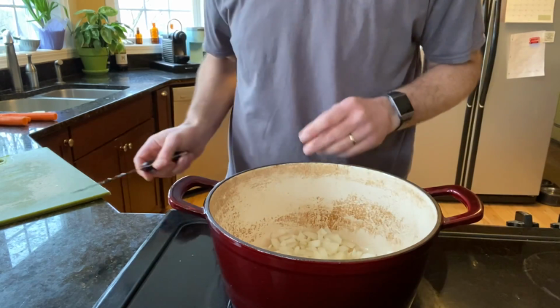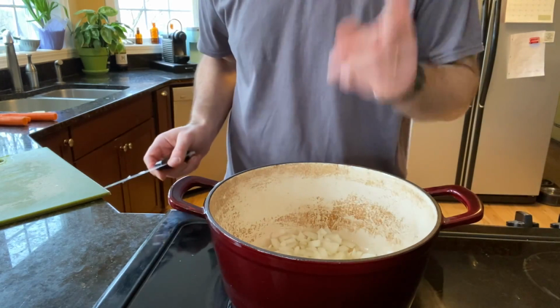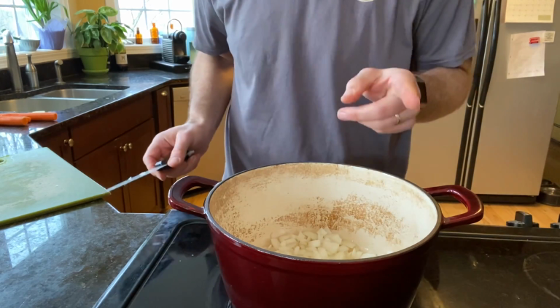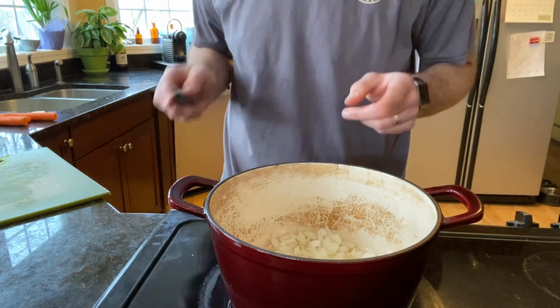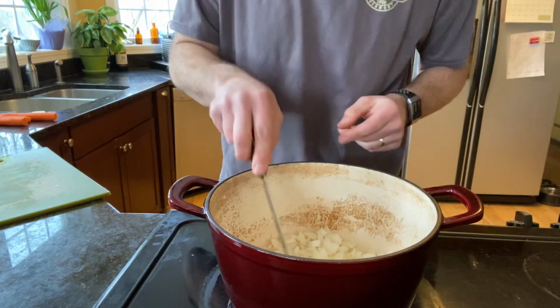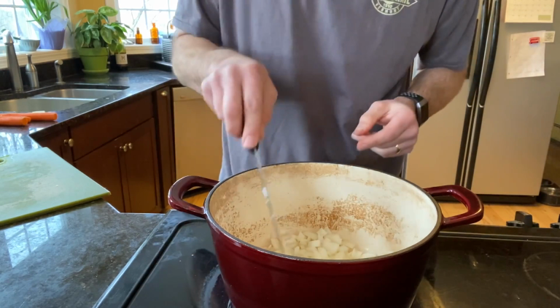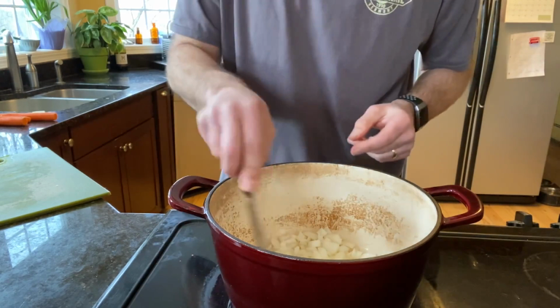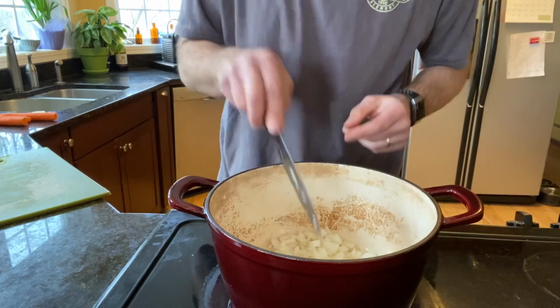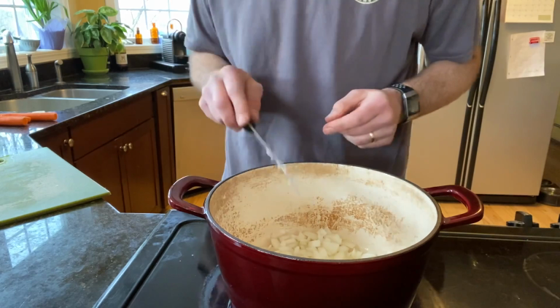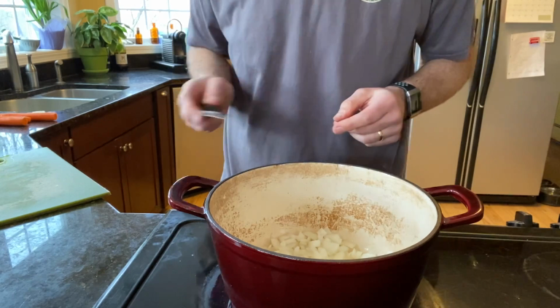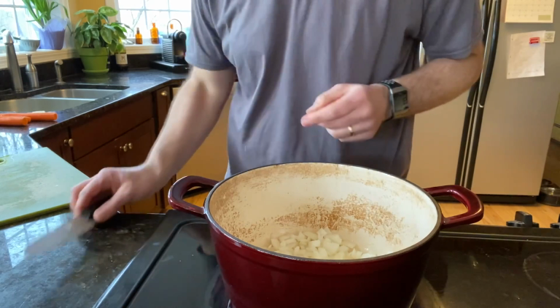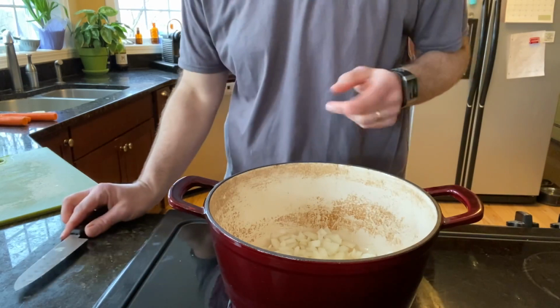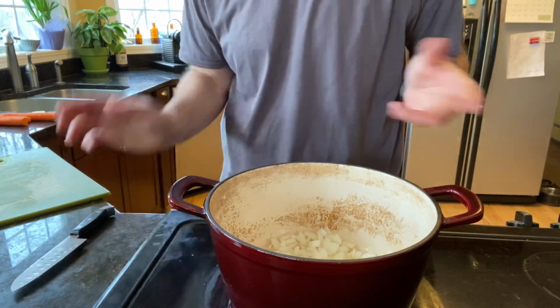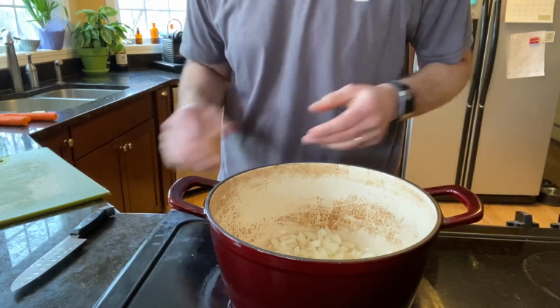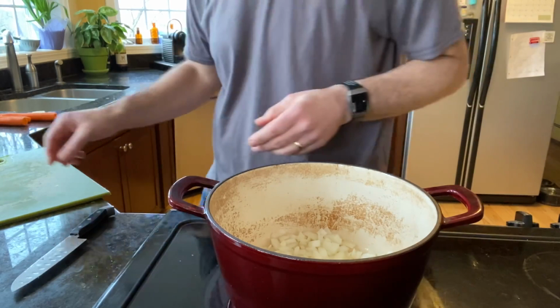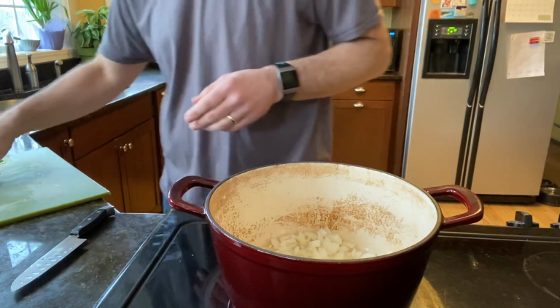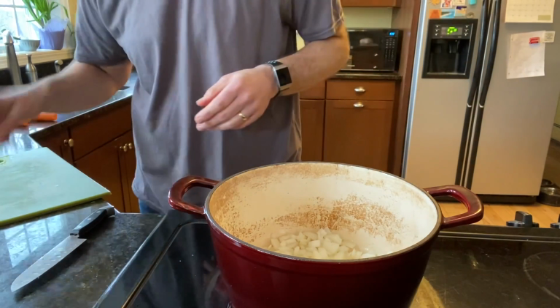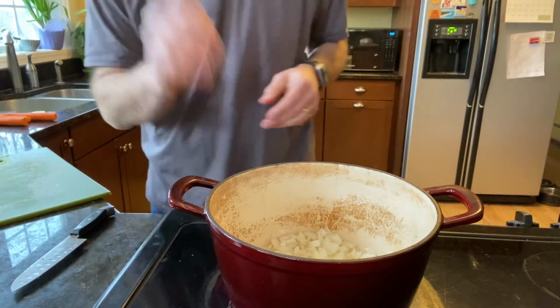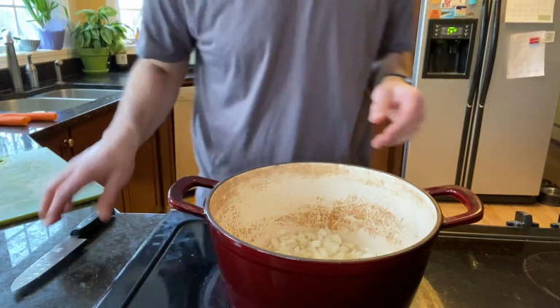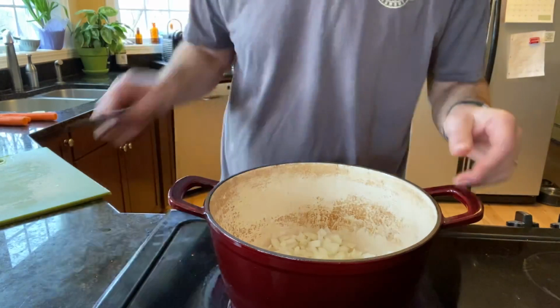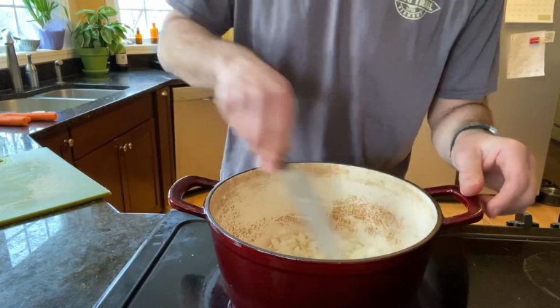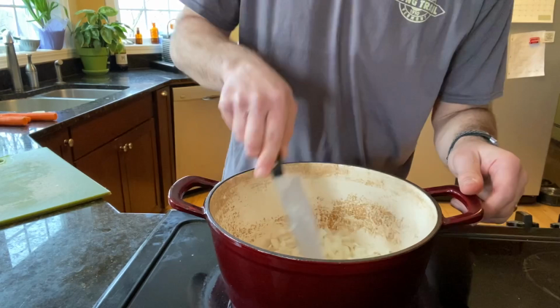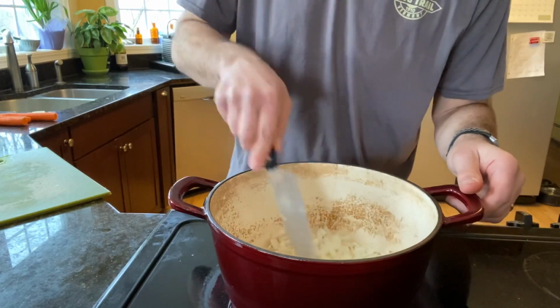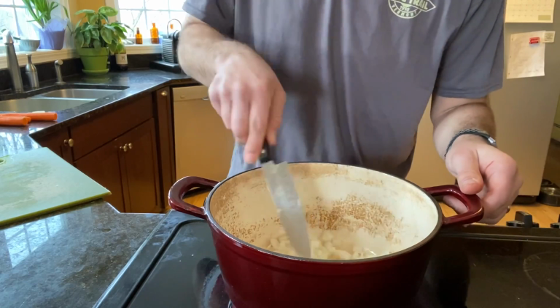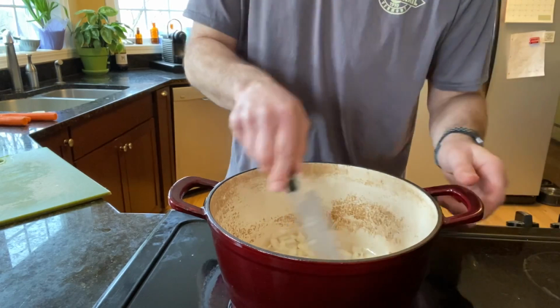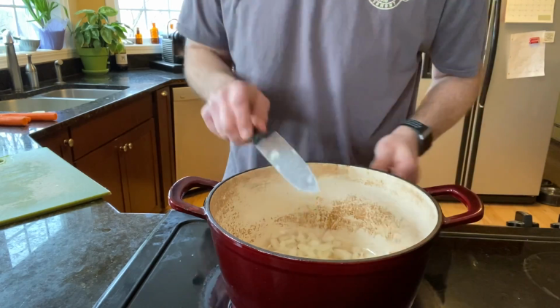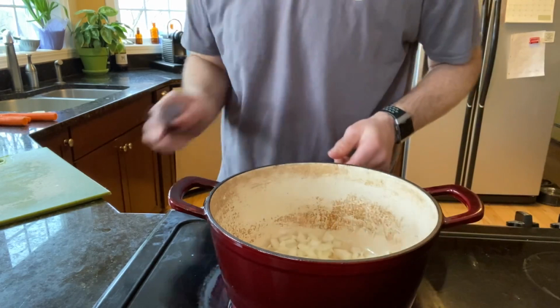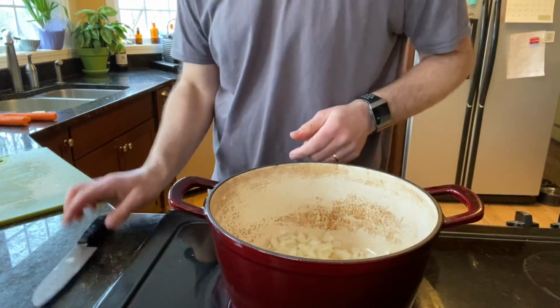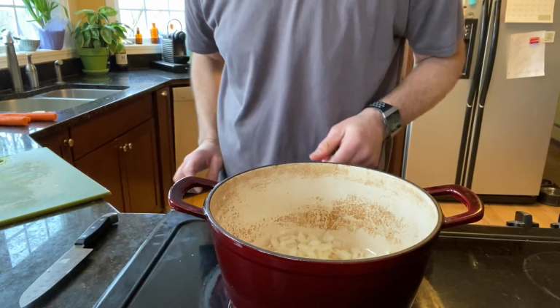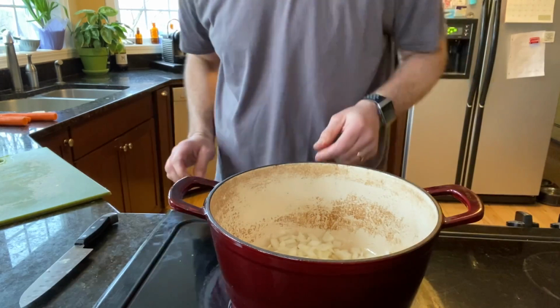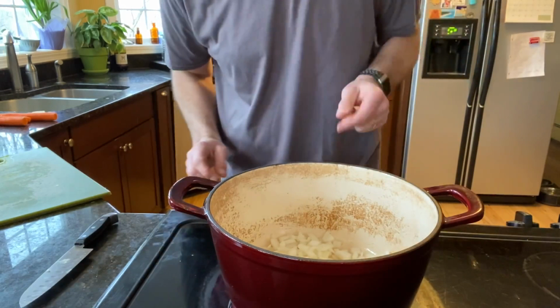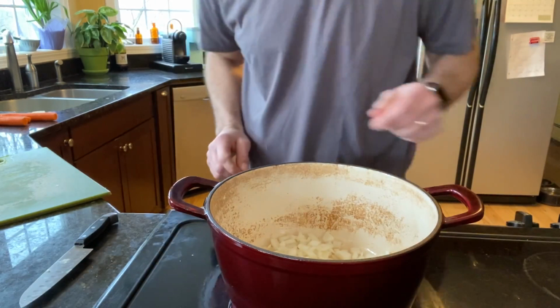Don't let a recipe fool you — if you like garlic, put the garlic in. If you don't want garlic, take it out. Now while the onions are sautéing a little bit, we're going to start cutting up some other vegetables.